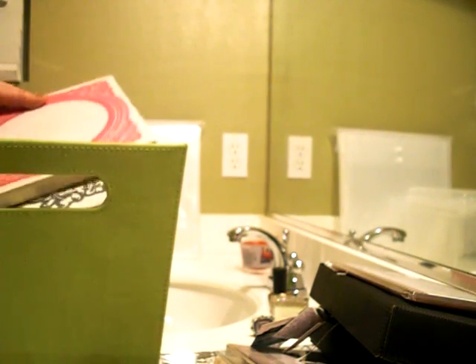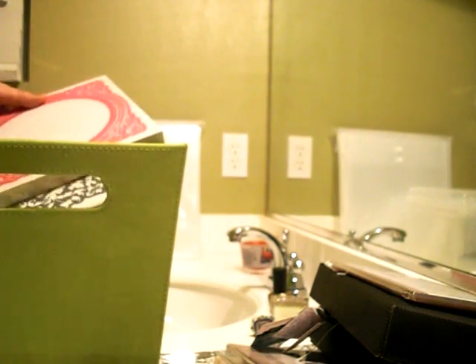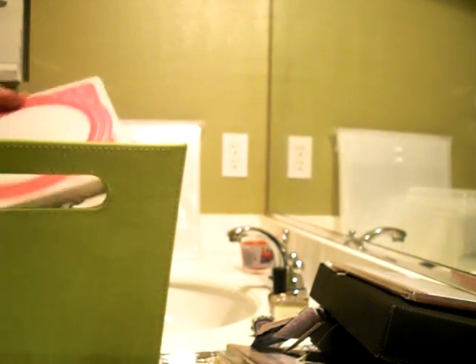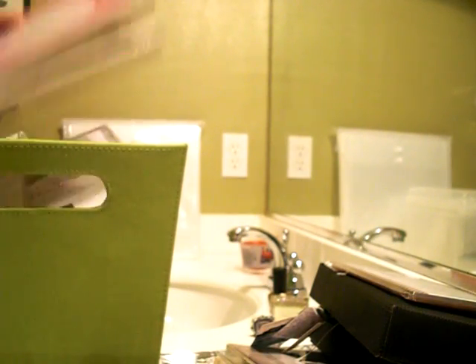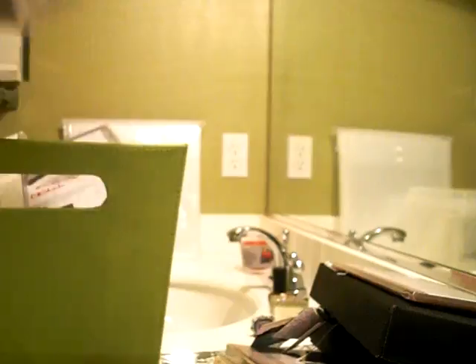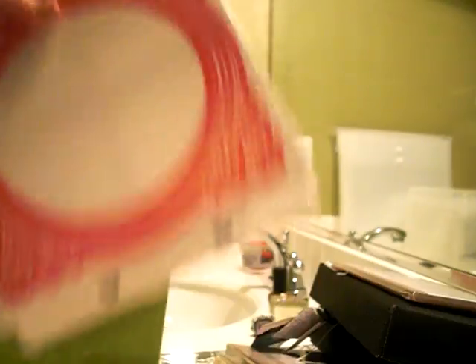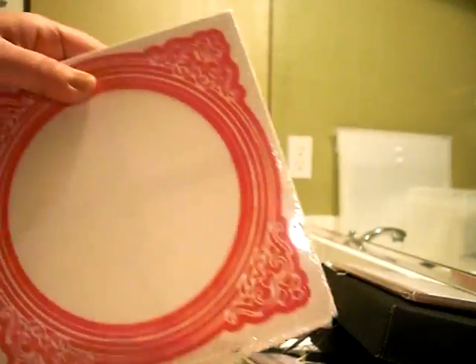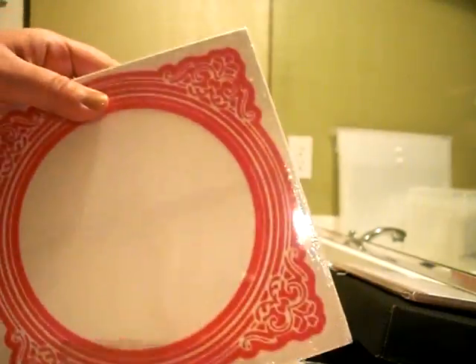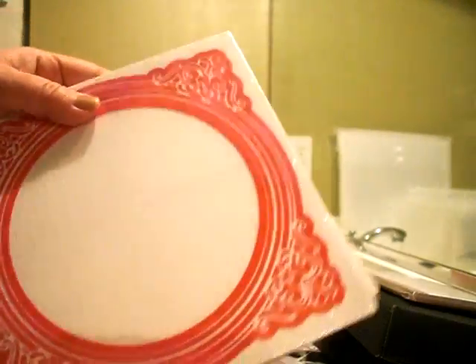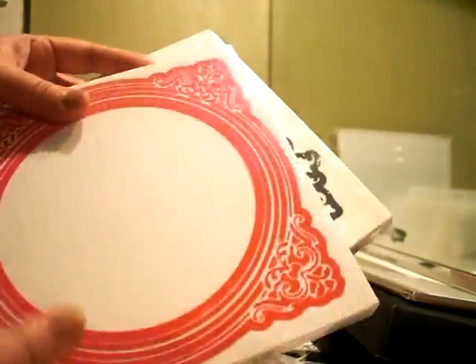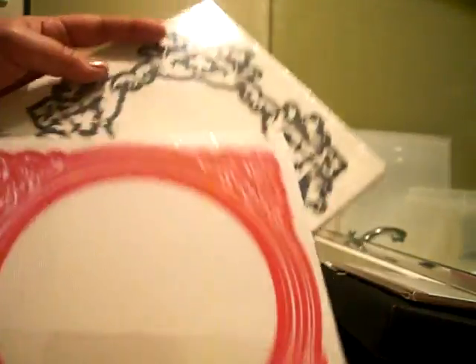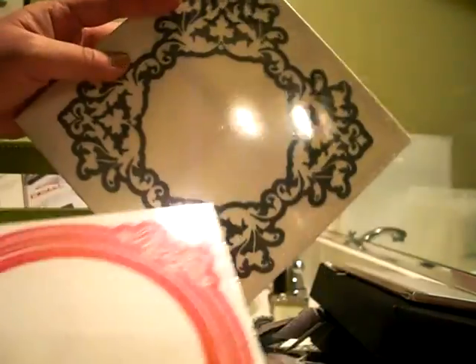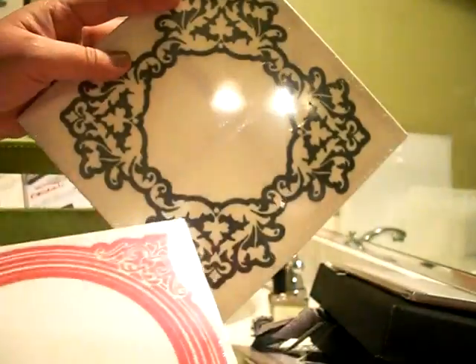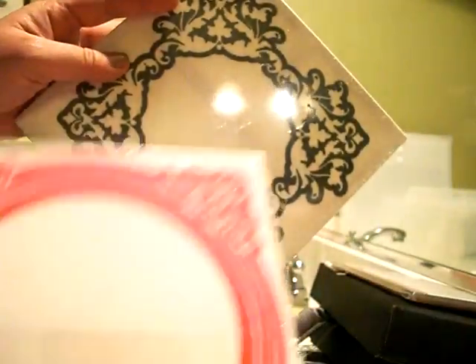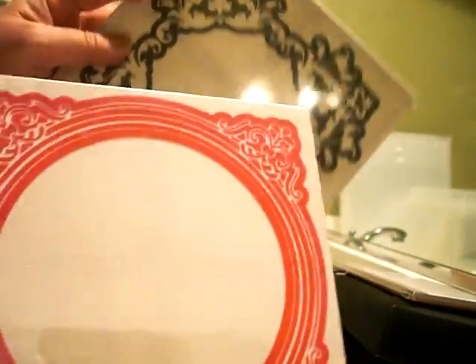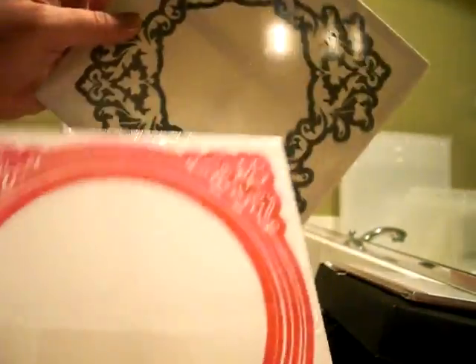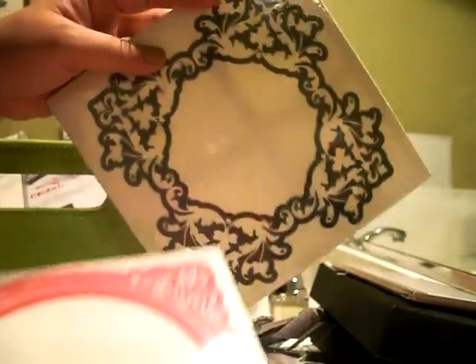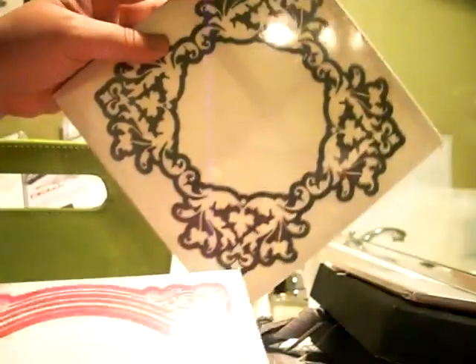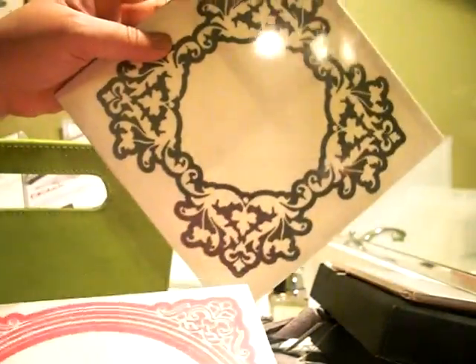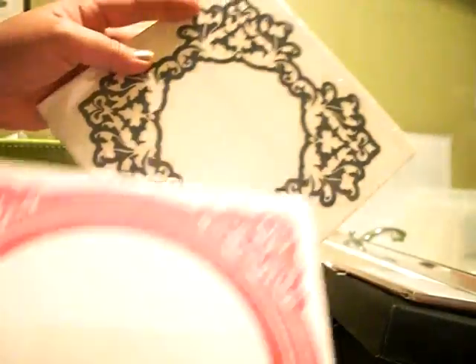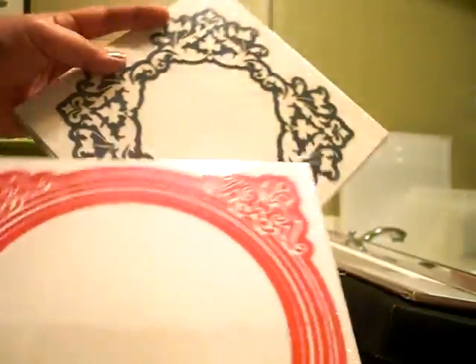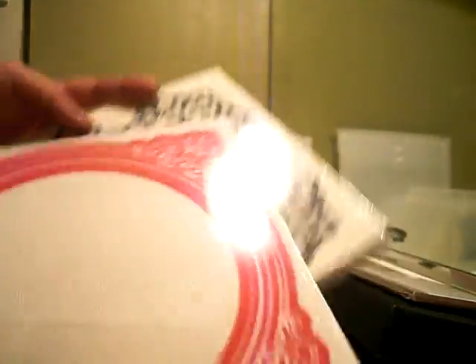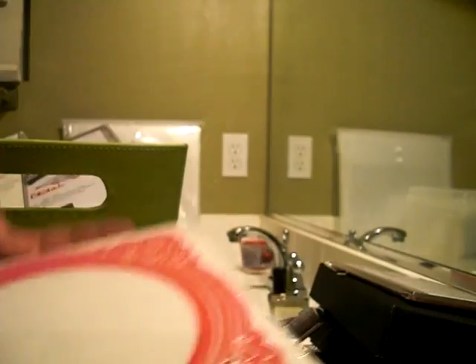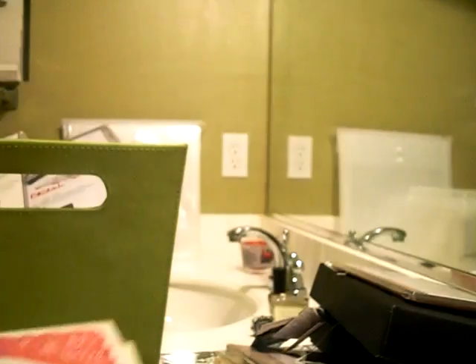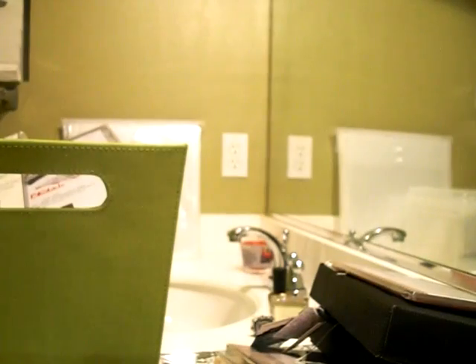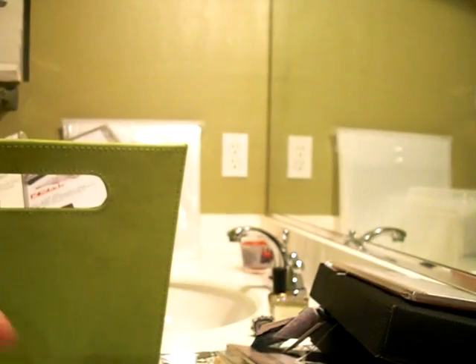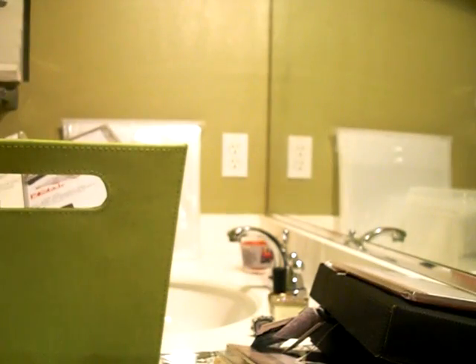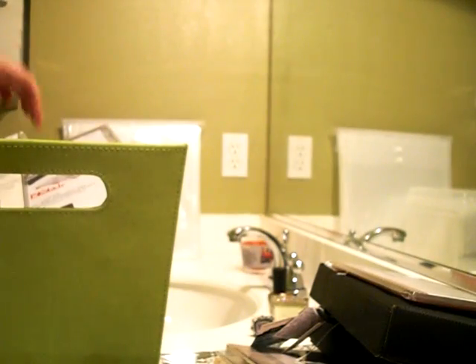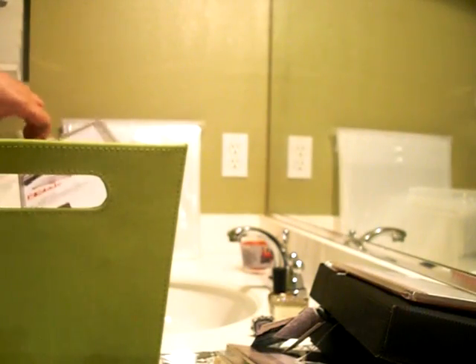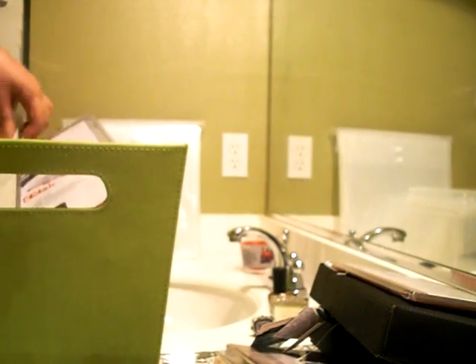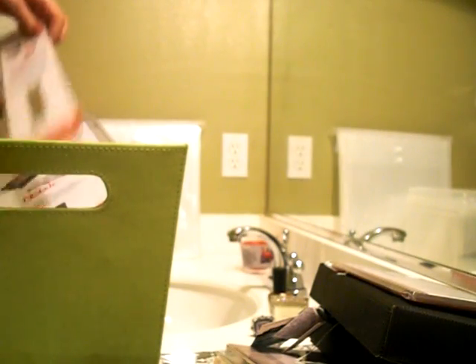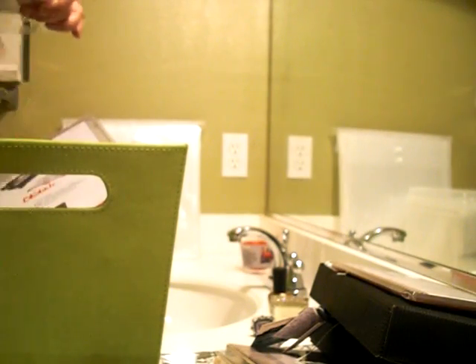I got a couple frames — they were kind of pricey at three dollars — but they were oh so fabulous, so of course I had to partake.